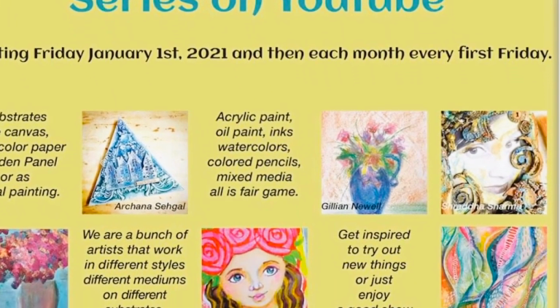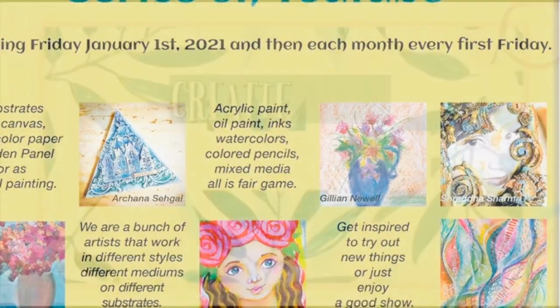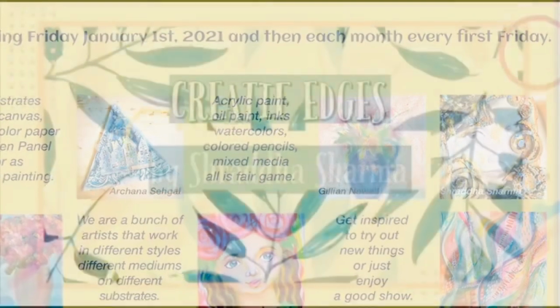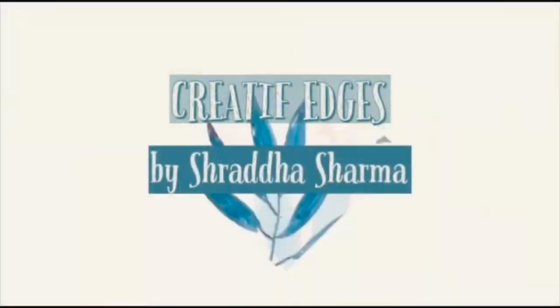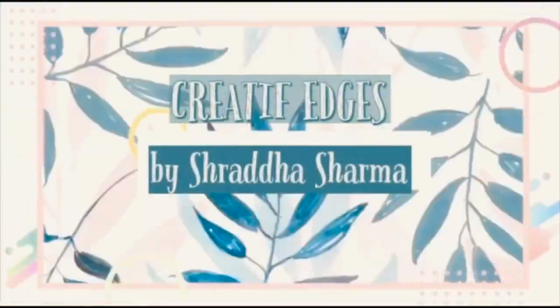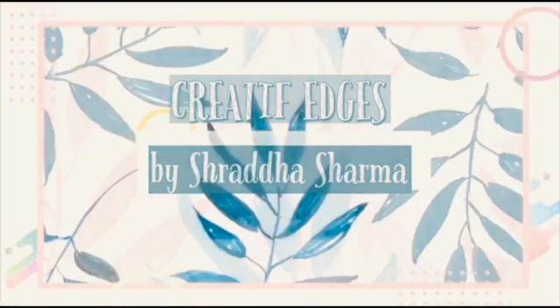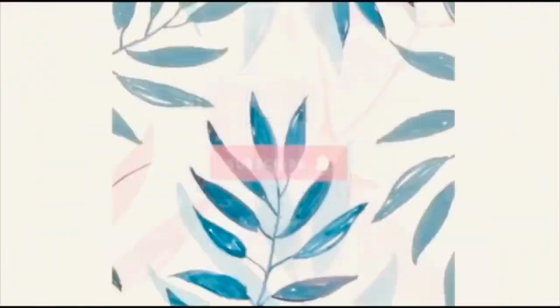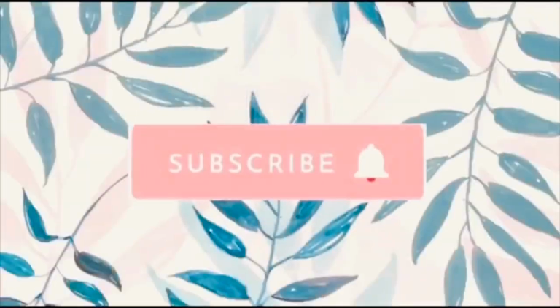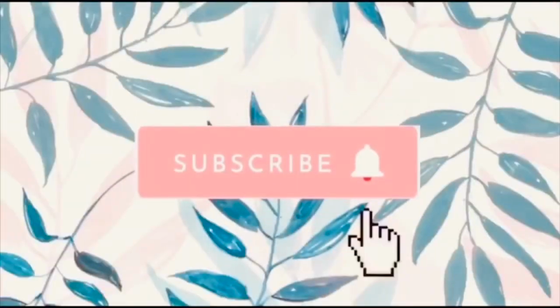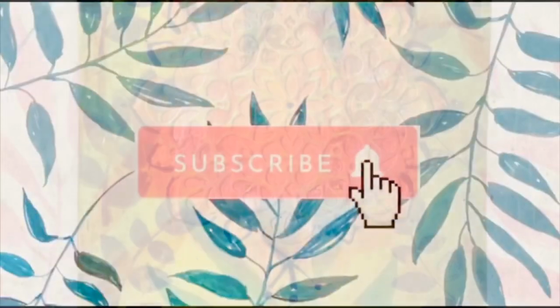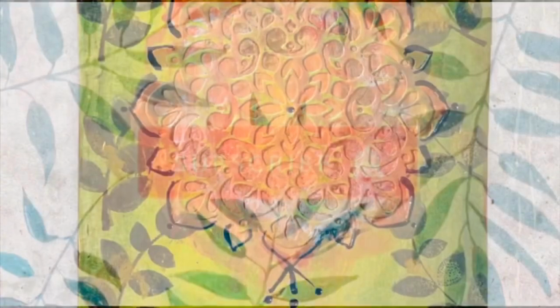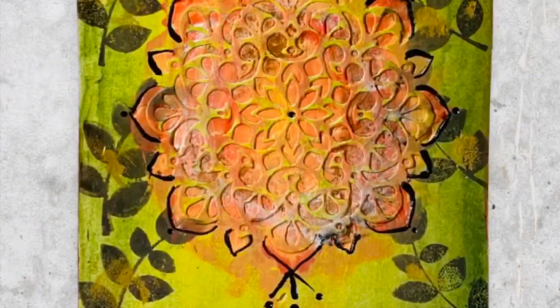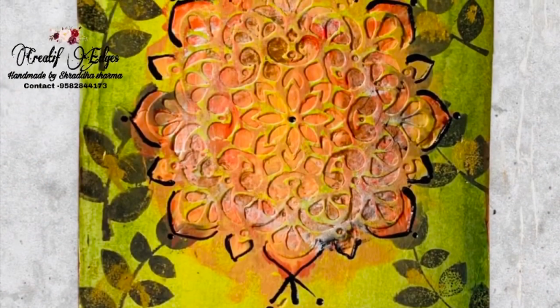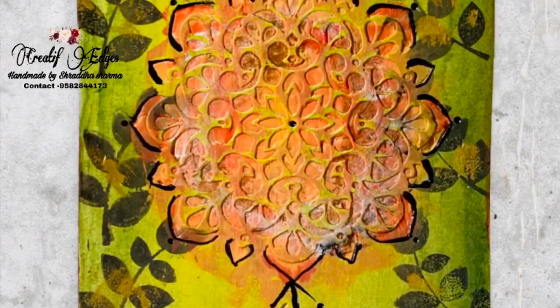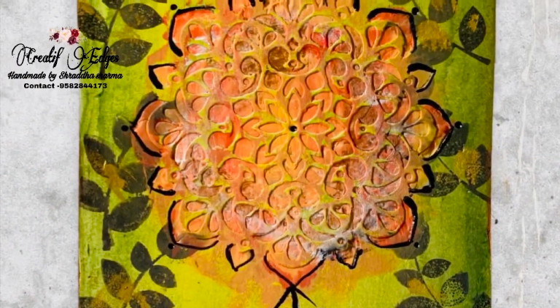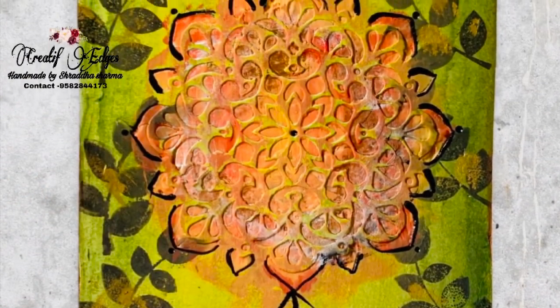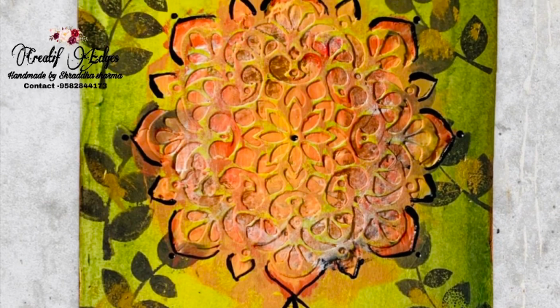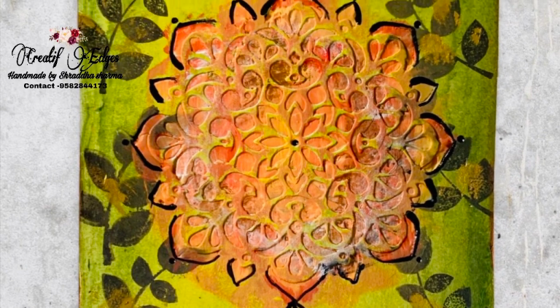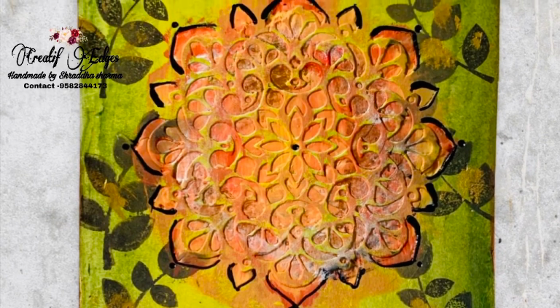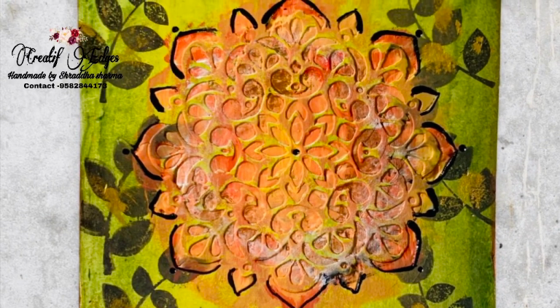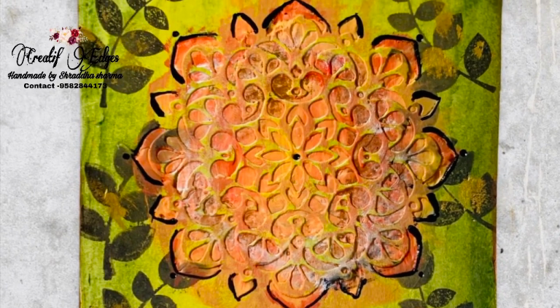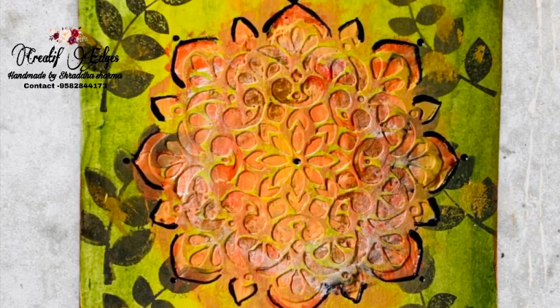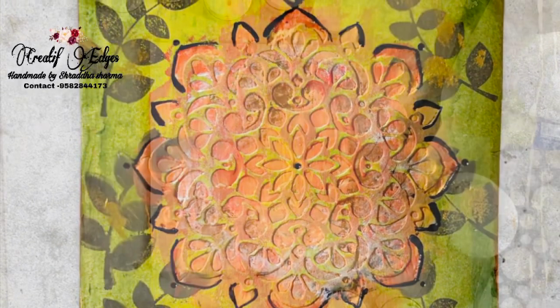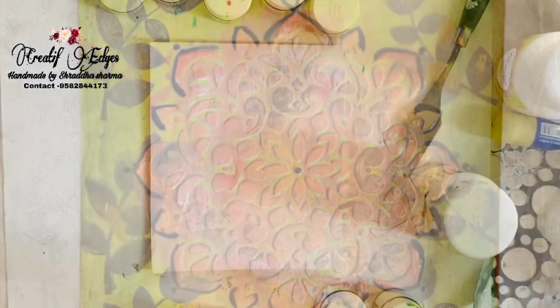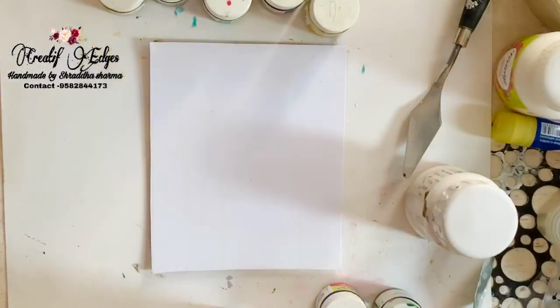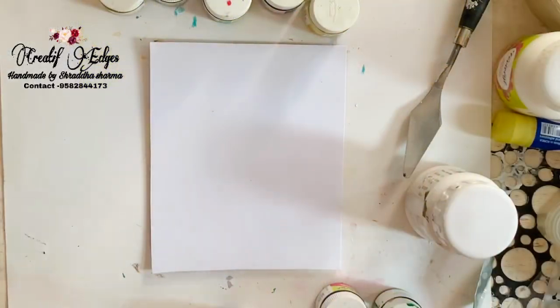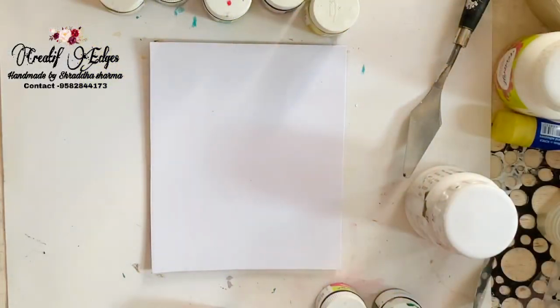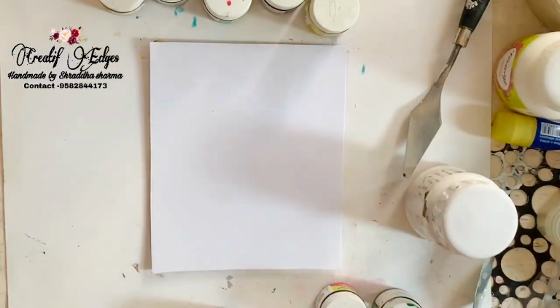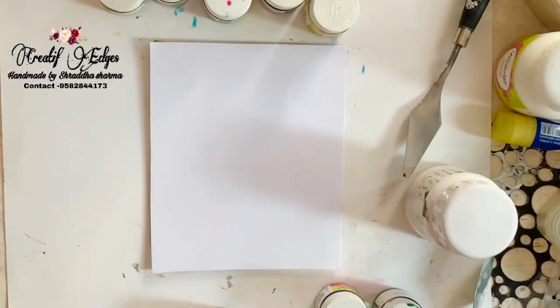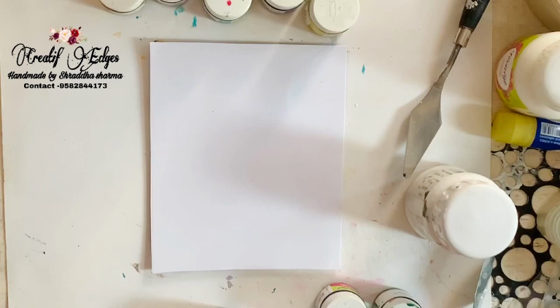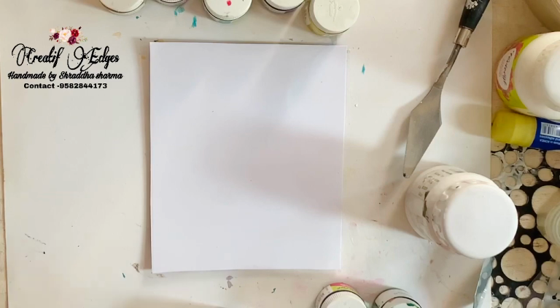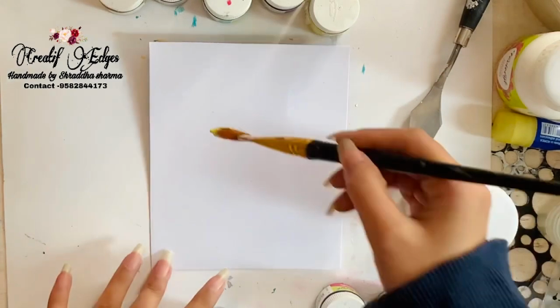Hello everyone, this is Shraddha here from Creative Edges. Today I'm going to make a DIY mixed media painting. It's been a long time since I've done some painting with mixed media, so let's get started.